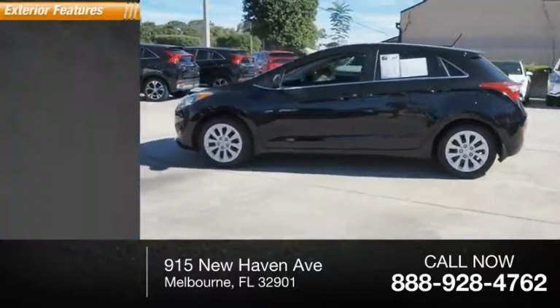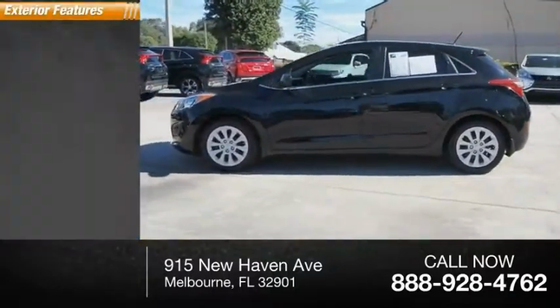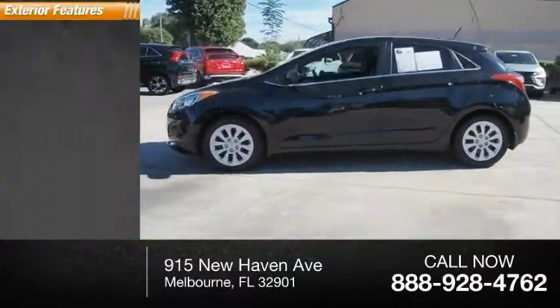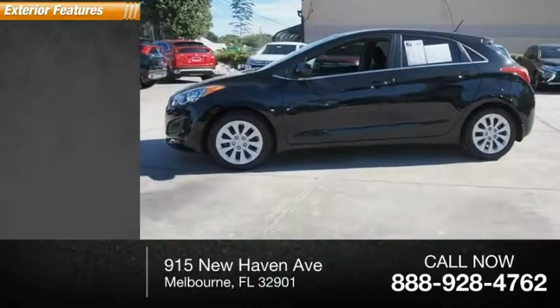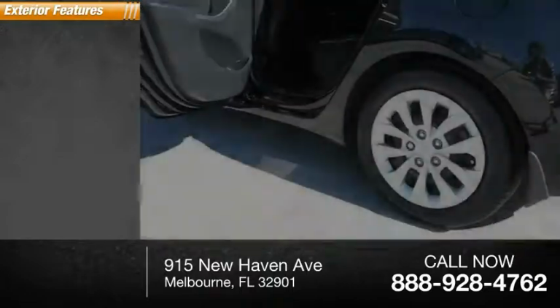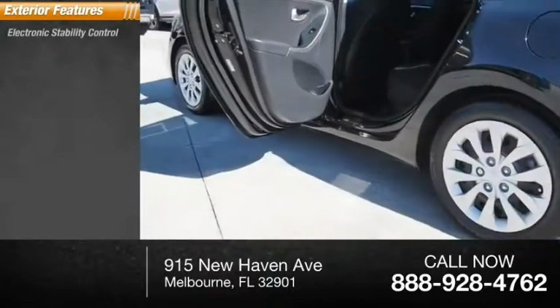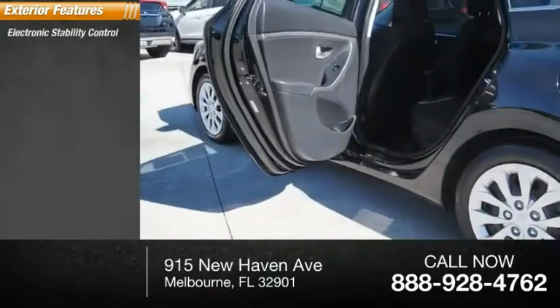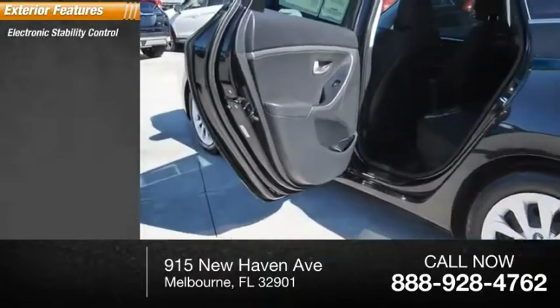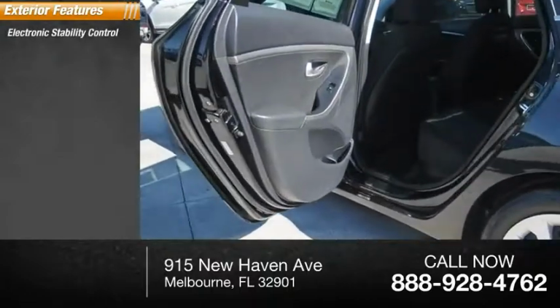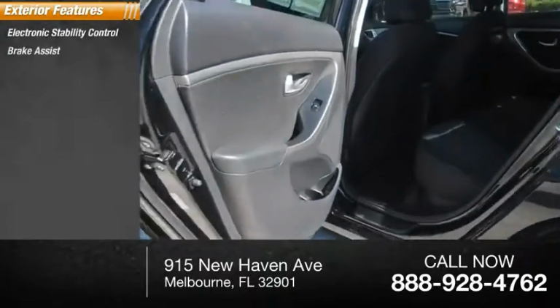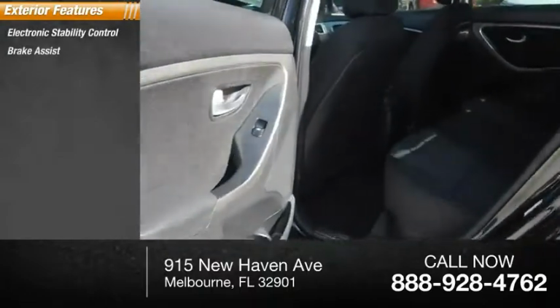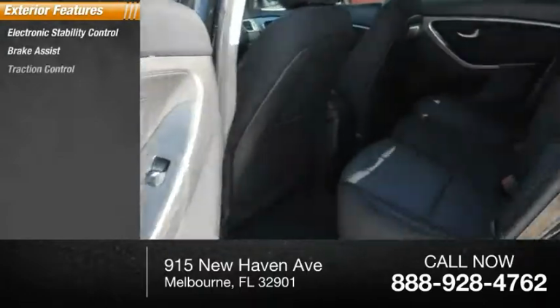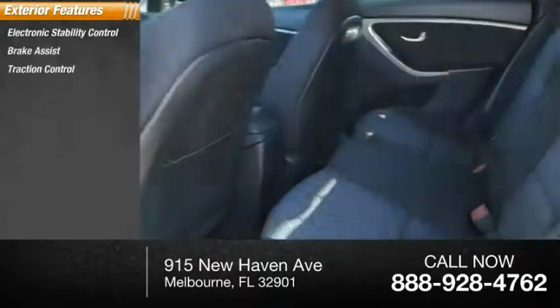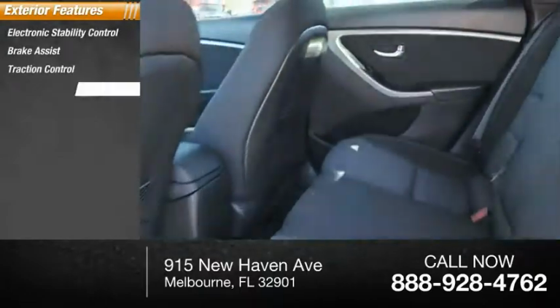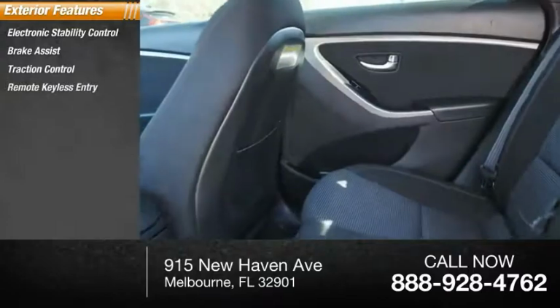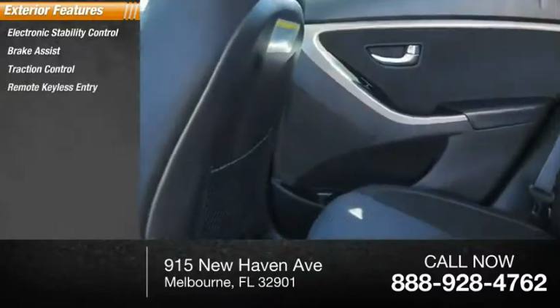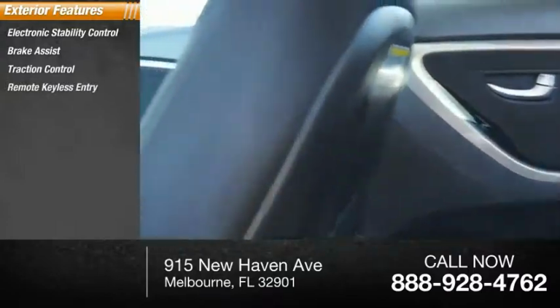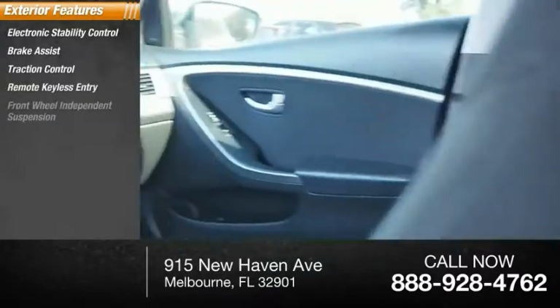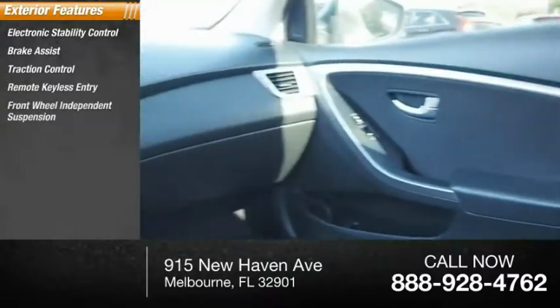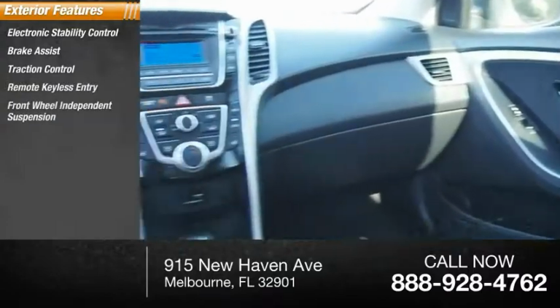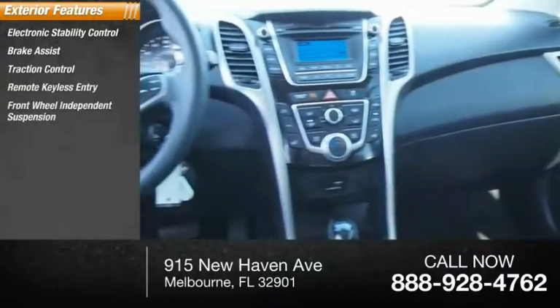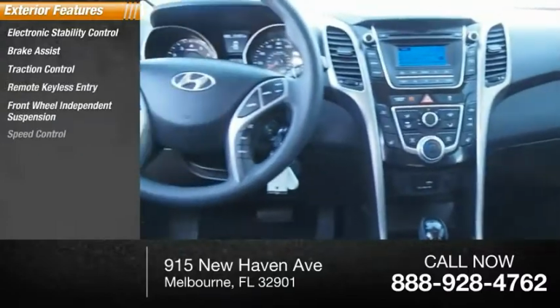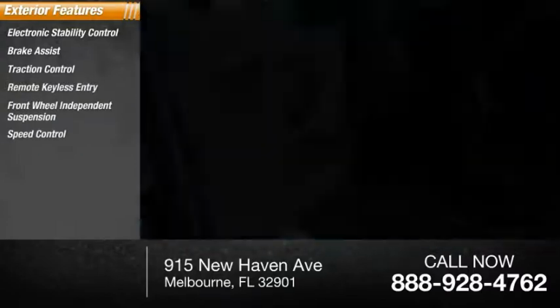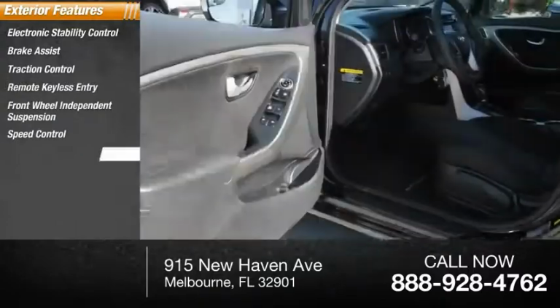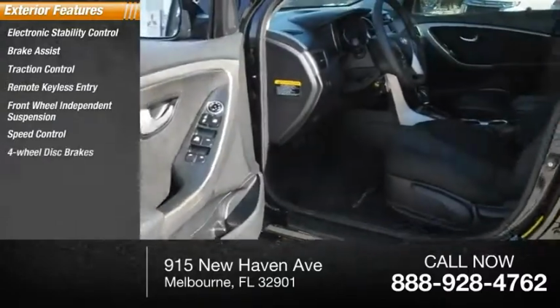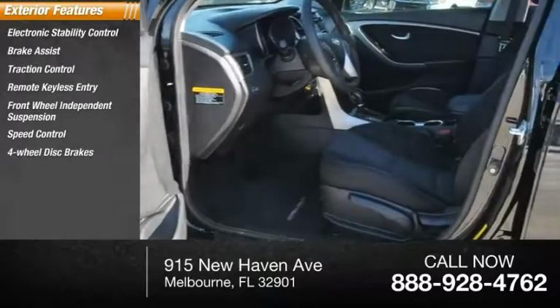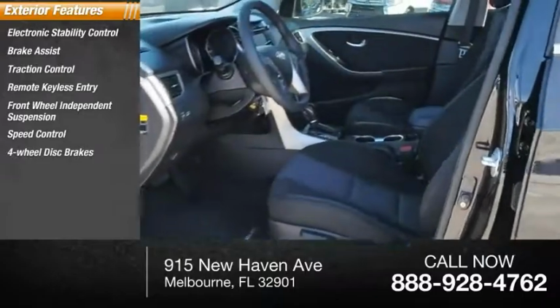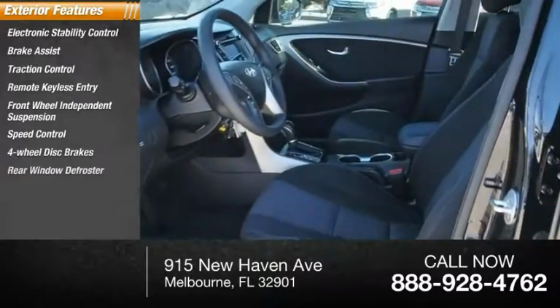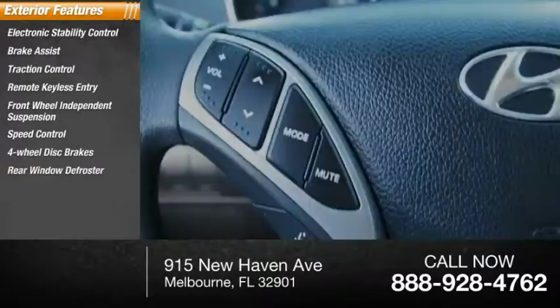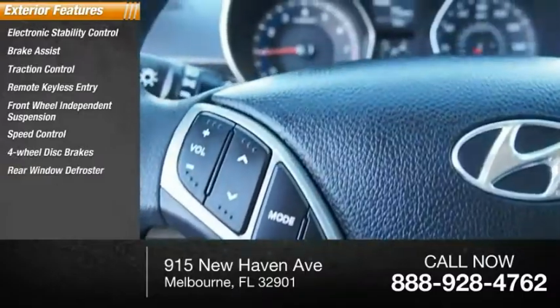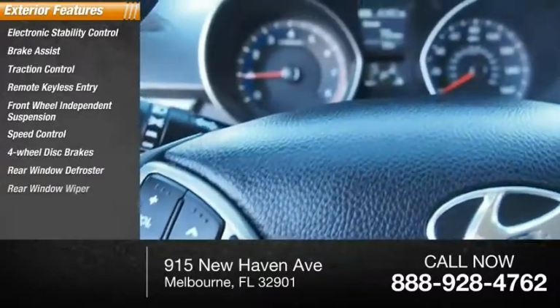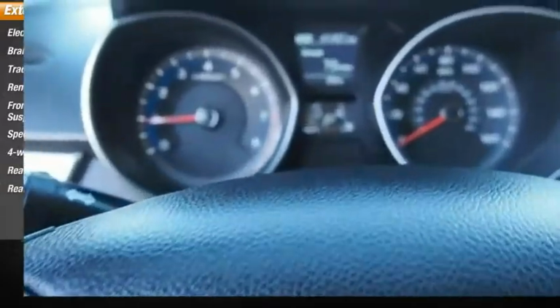Here are some of this vehicle's great options: electronic stability control, brake assist, traction control, remote keyless entry, front-wheel independent suspension, speed control, four-wheel disc brakes, rear window defroster, rear window wiper.